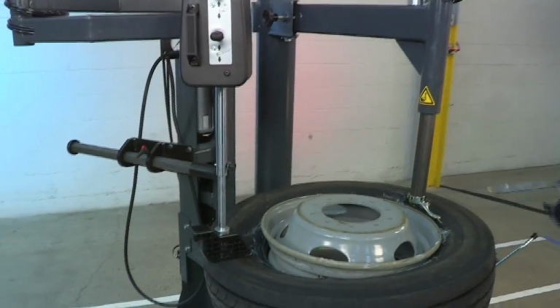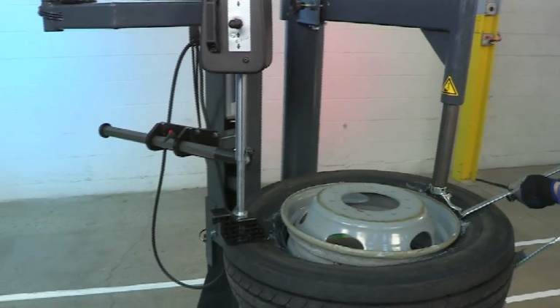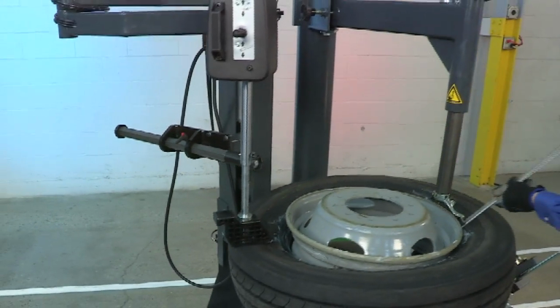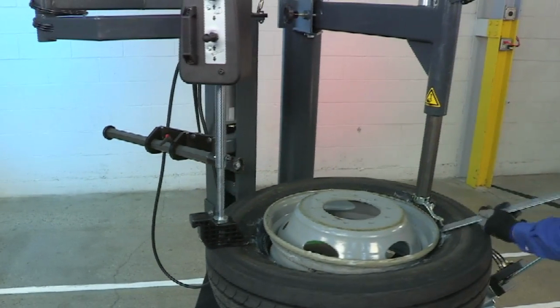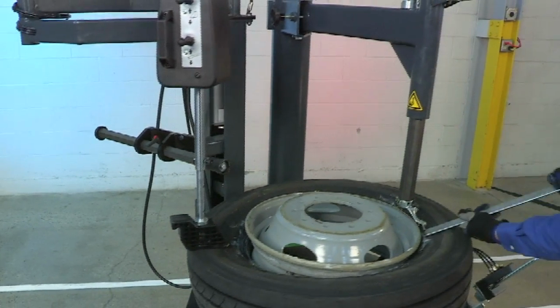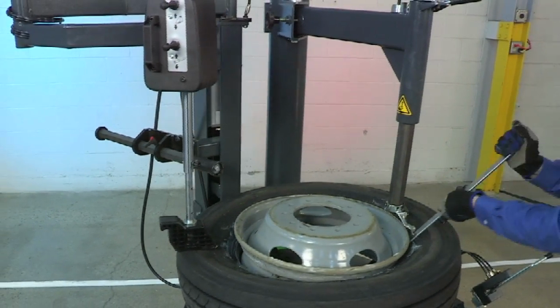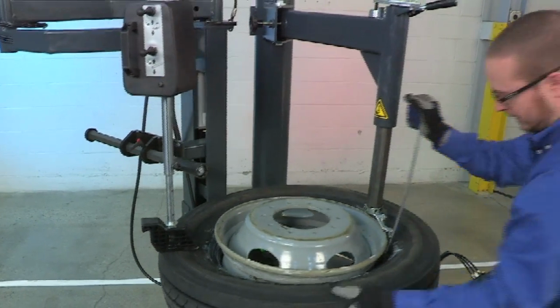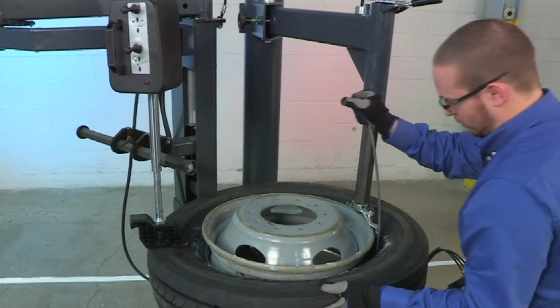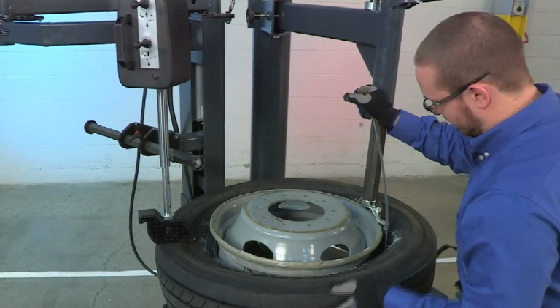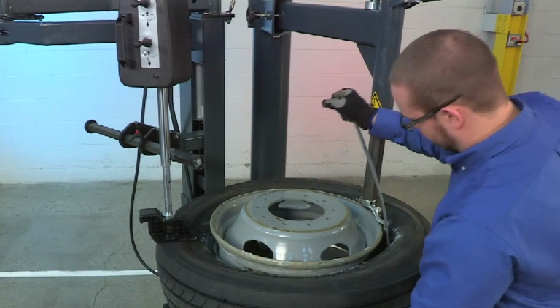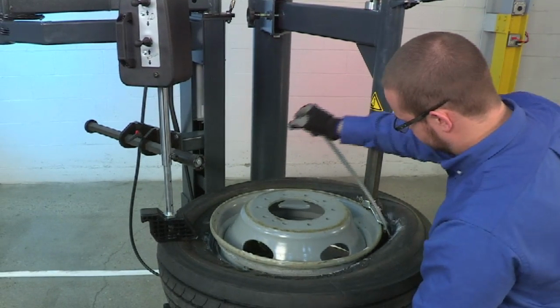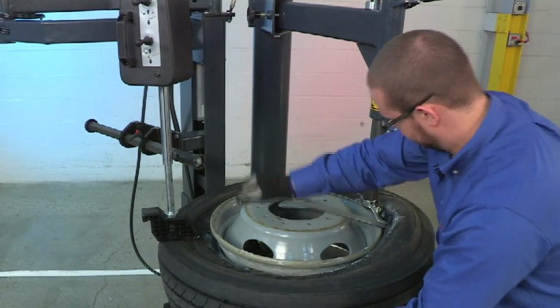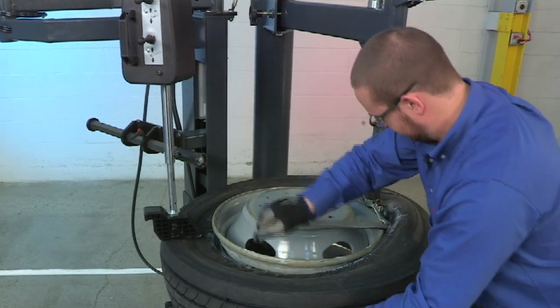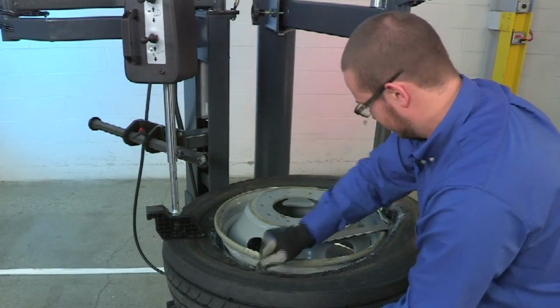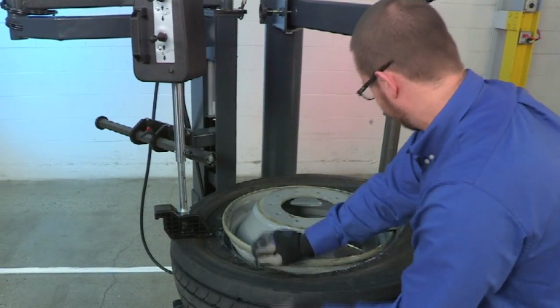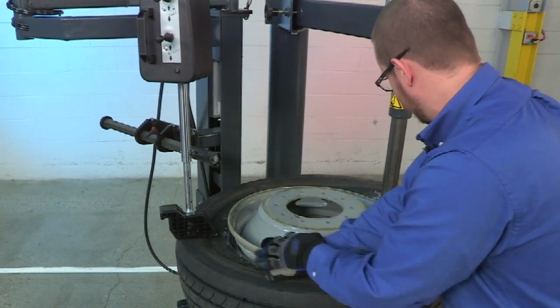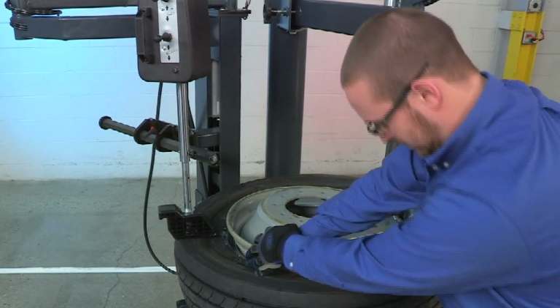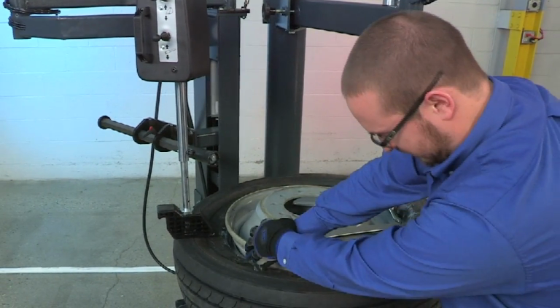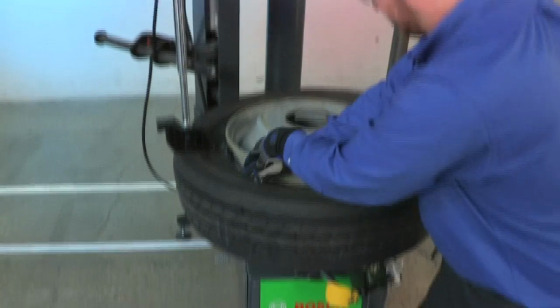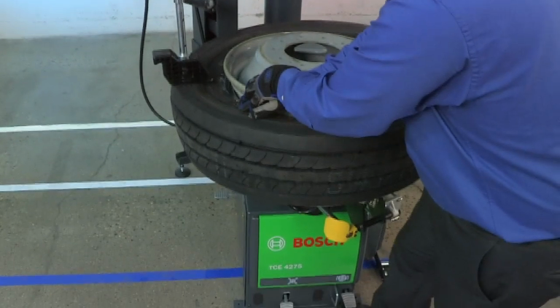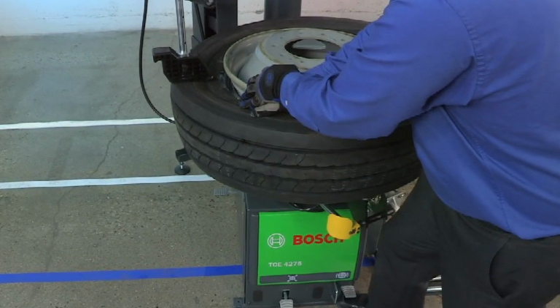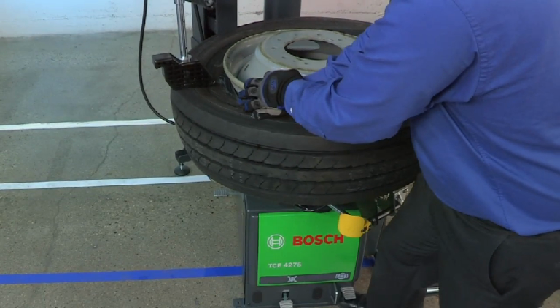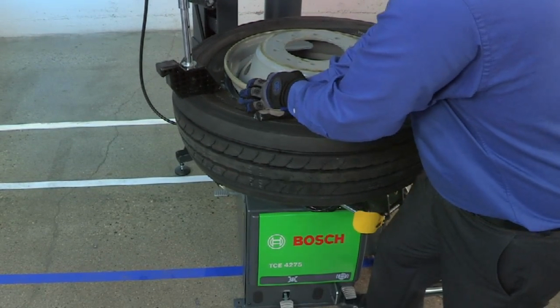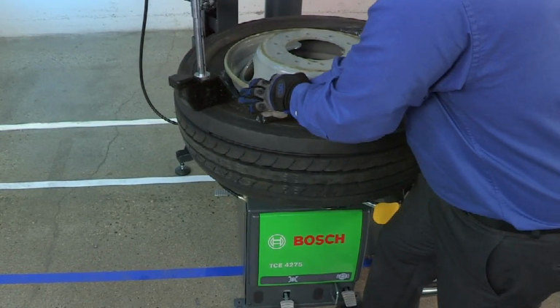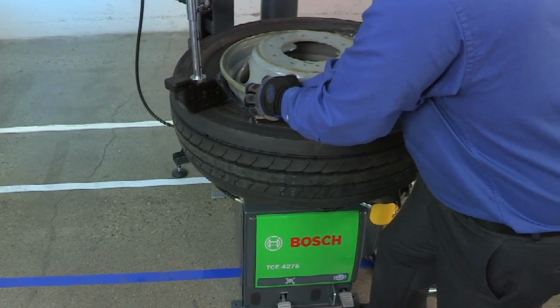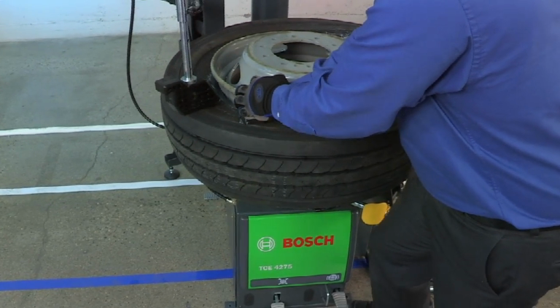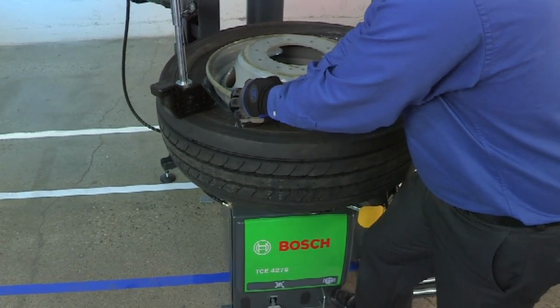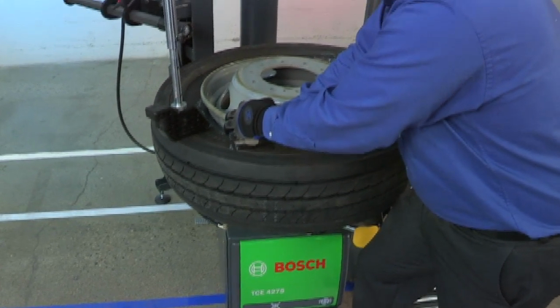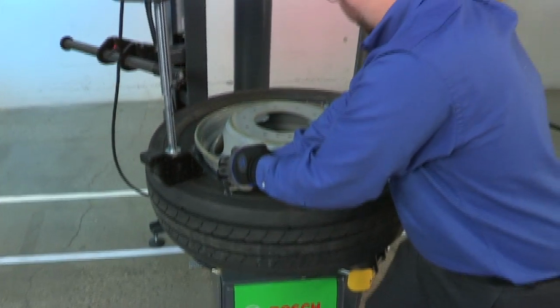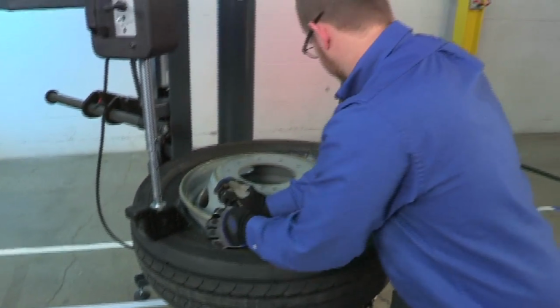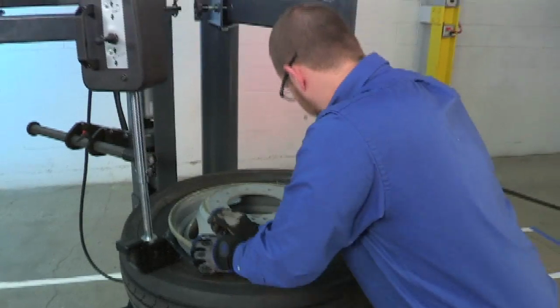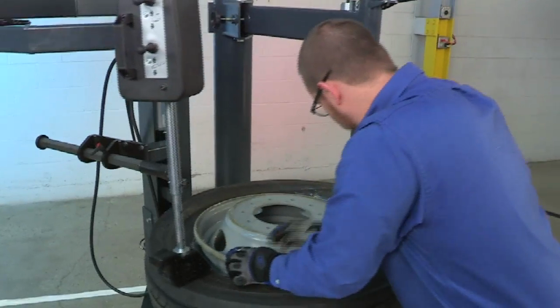Now use our tire lever to pry the tire over the mount demount head. It may be necessary to bump the turntable backwards slightly to get the bead to unroll over the mount demount head and we can continue forward.